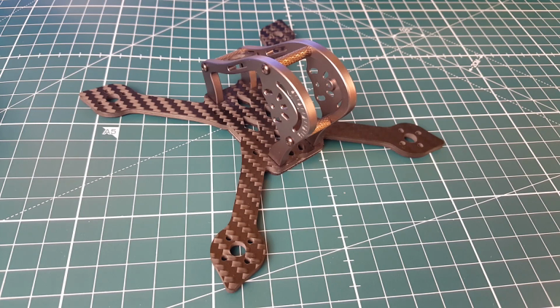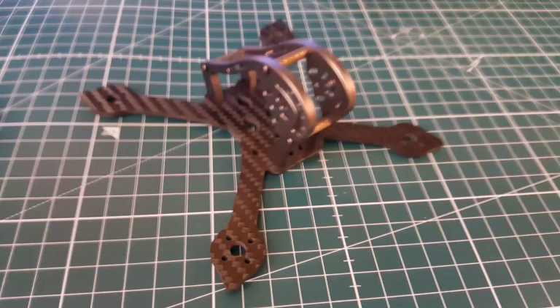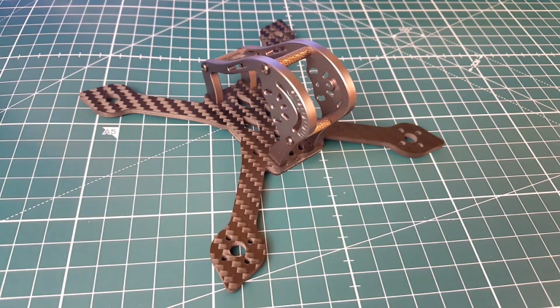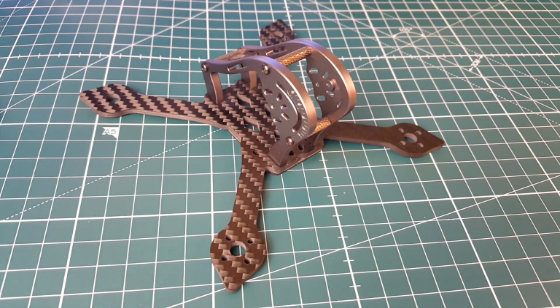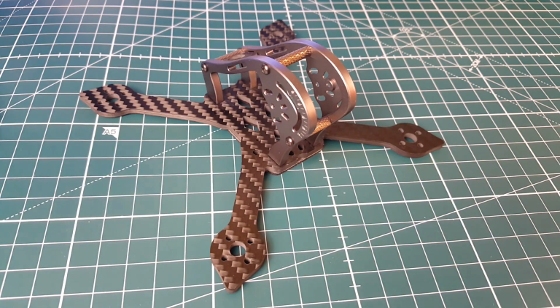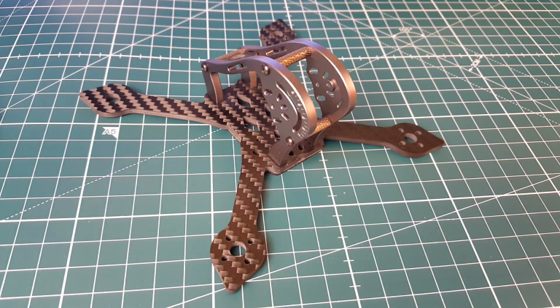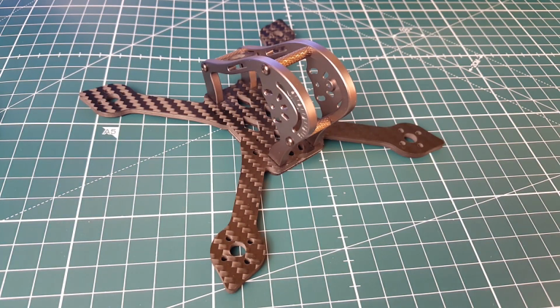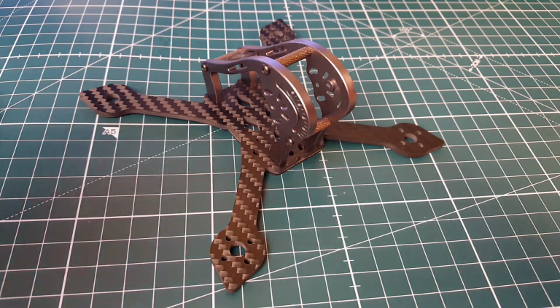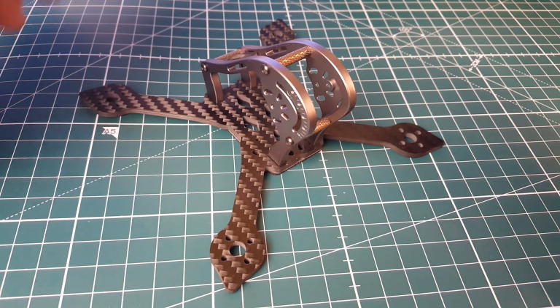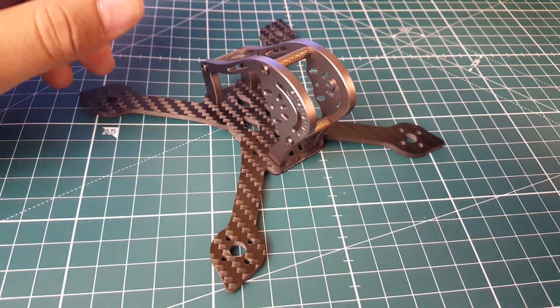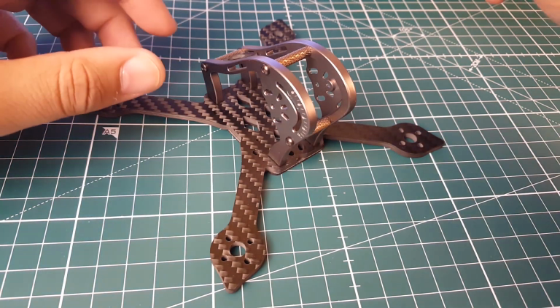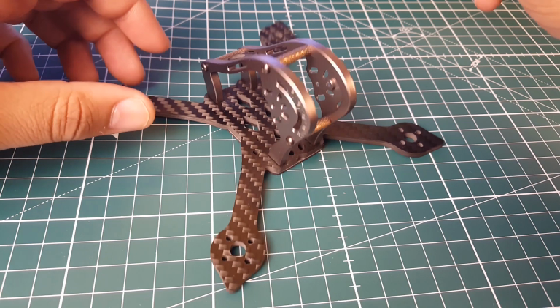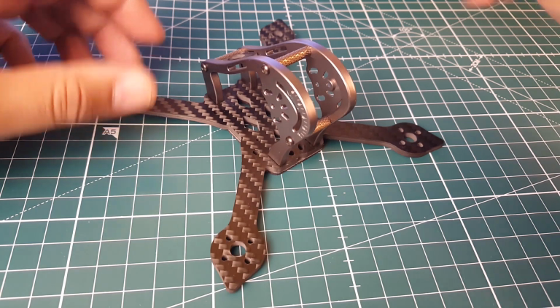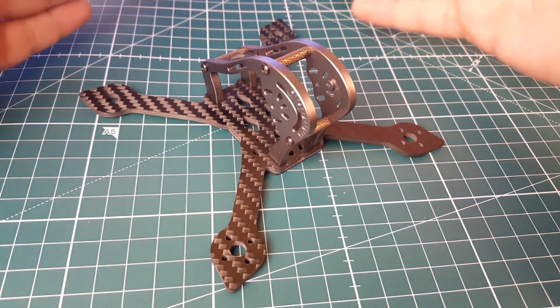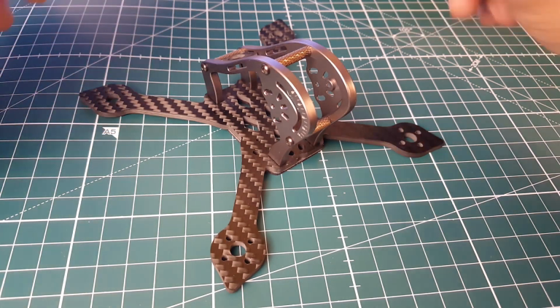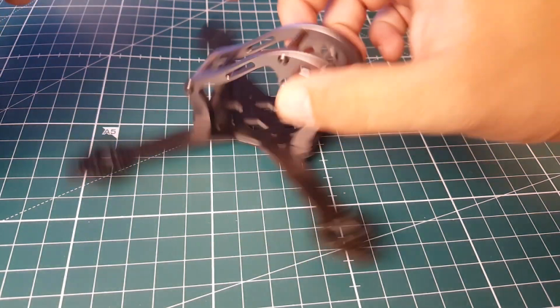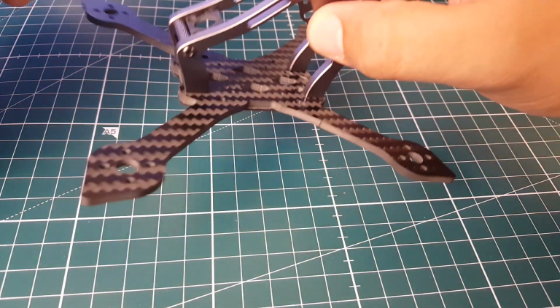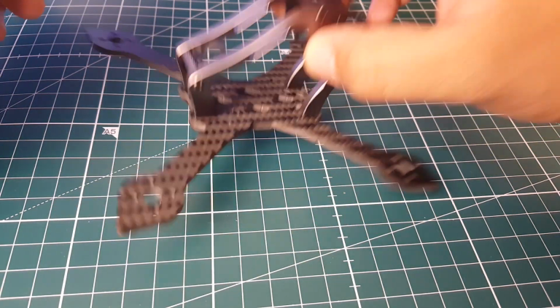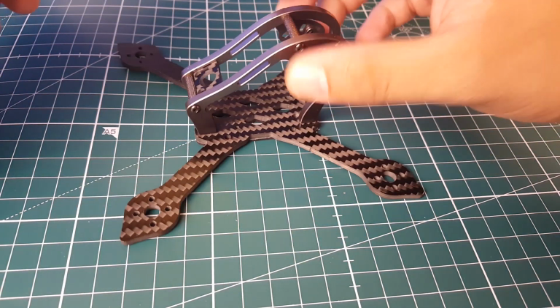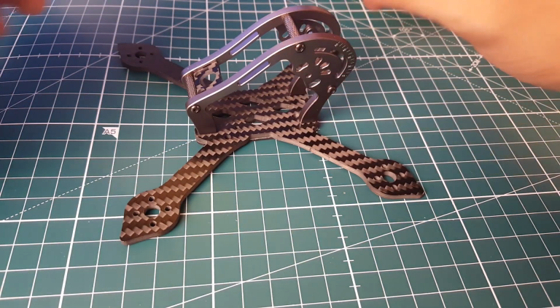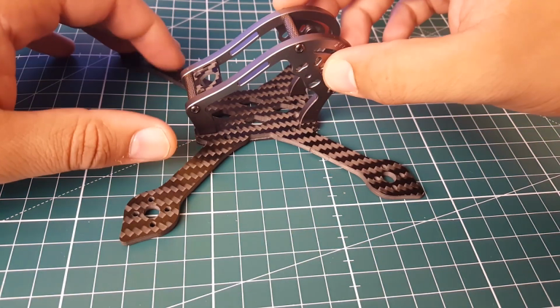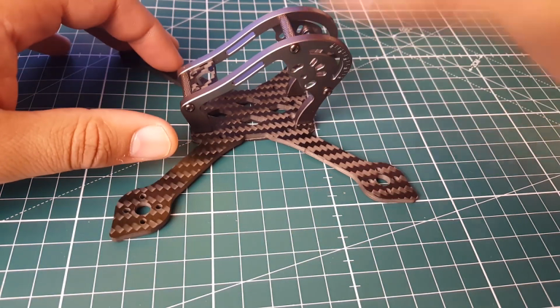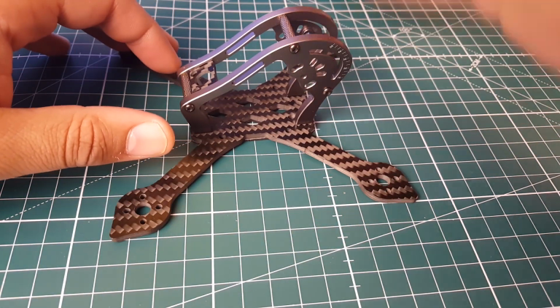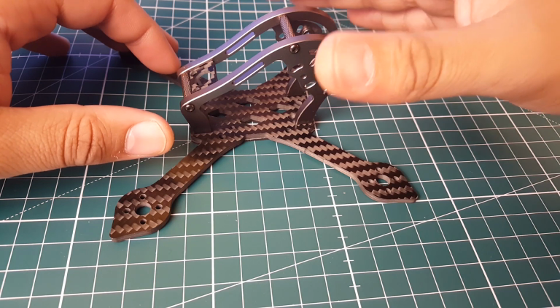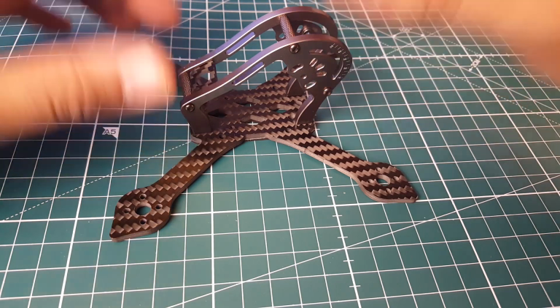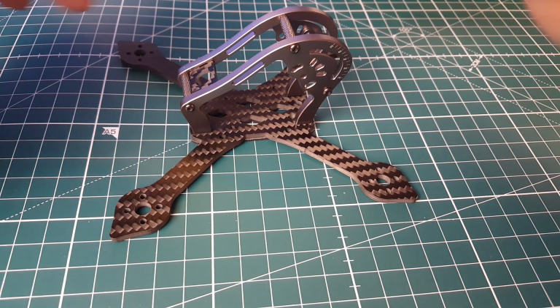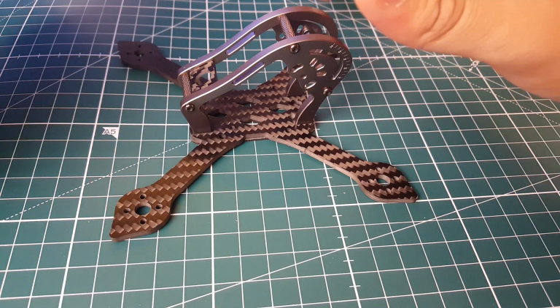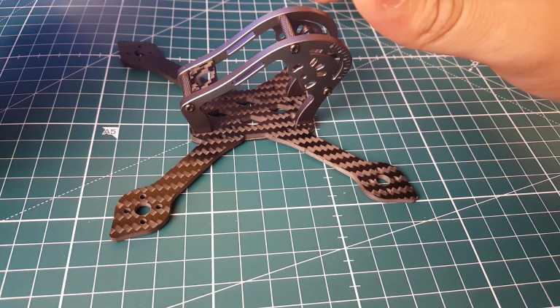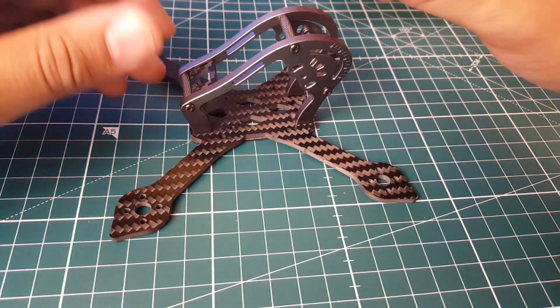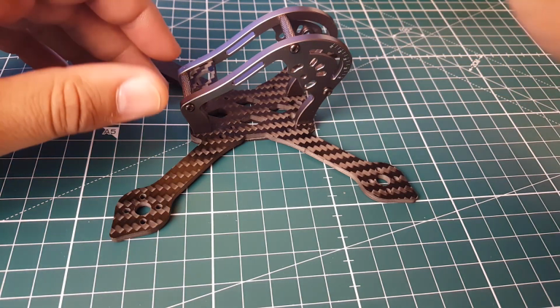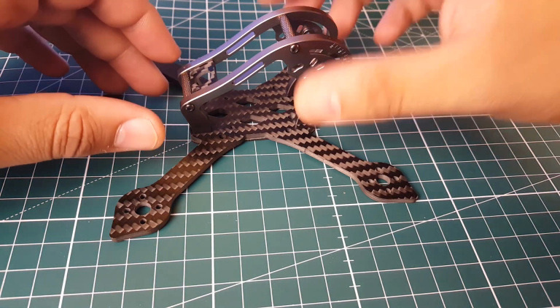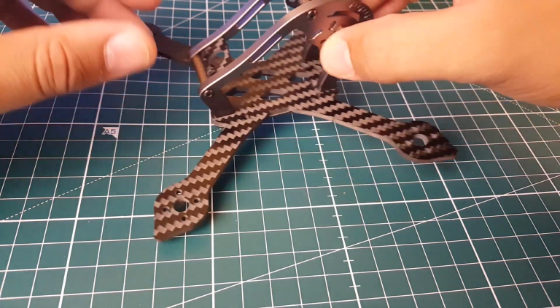Hi guys and welcome back to the channel. Today we're going to be taking a look at the GepRC MX3, which is also called the Sparrow. This has been requested many times on the channel and I got it in the other day - we are going to be building it very soon.